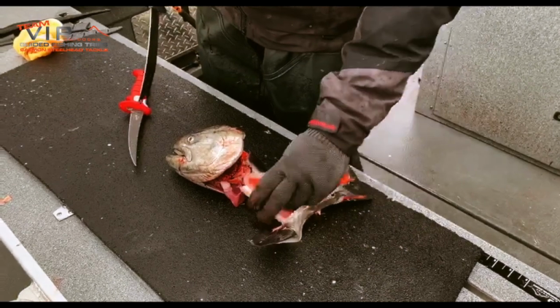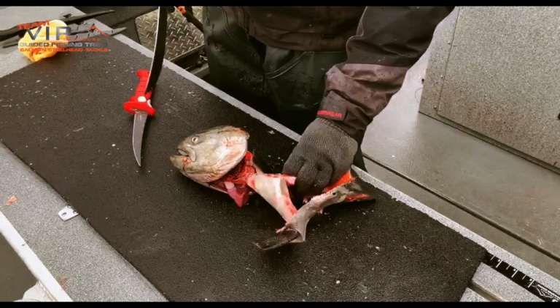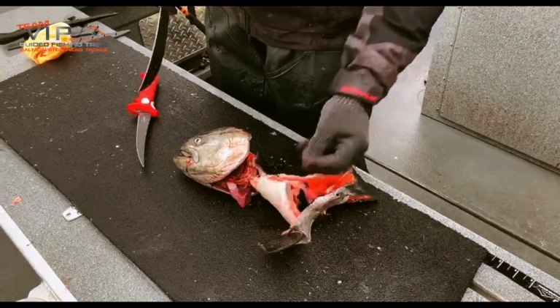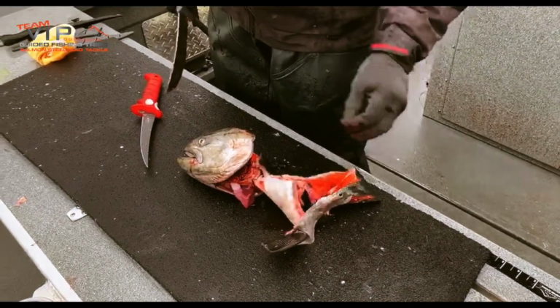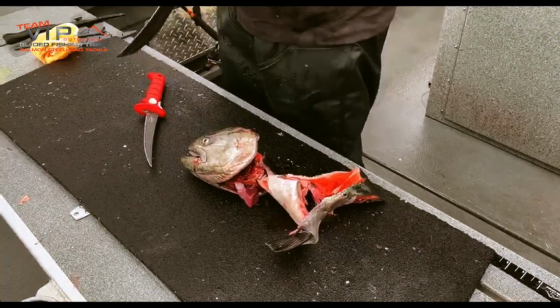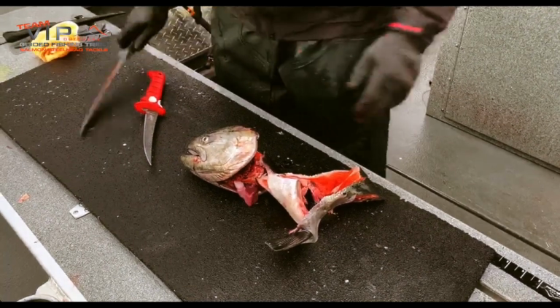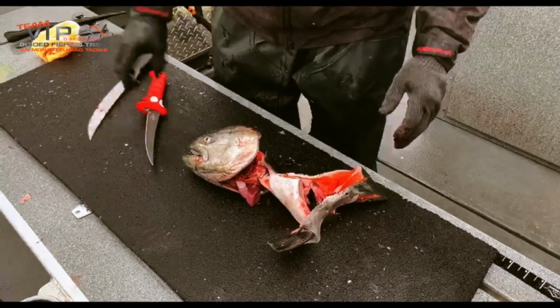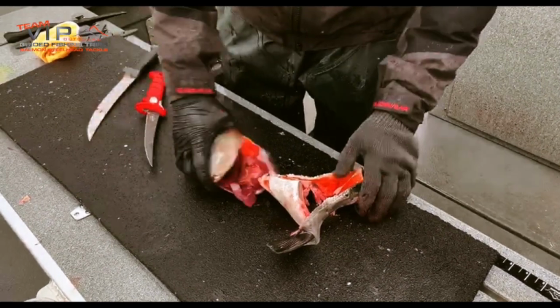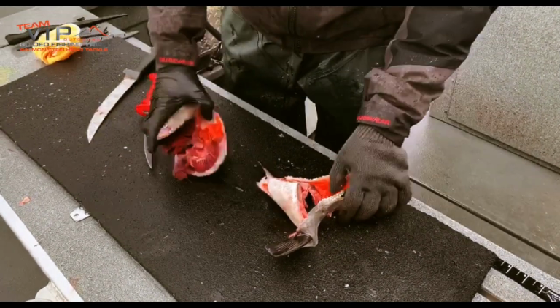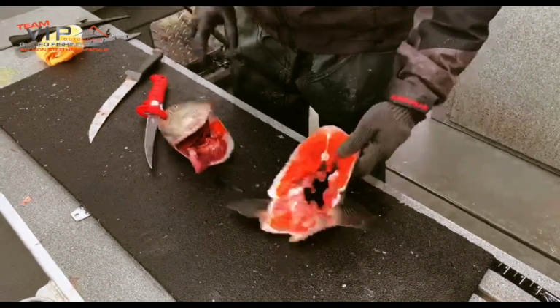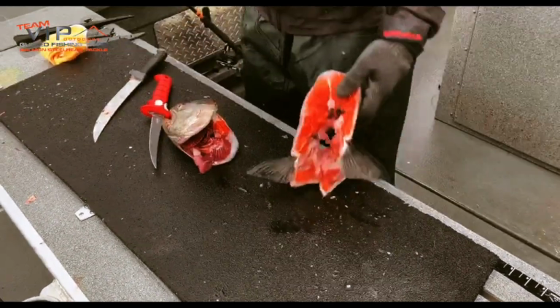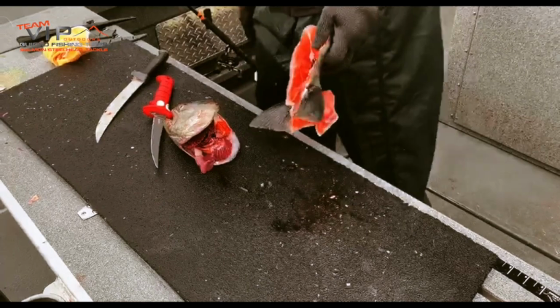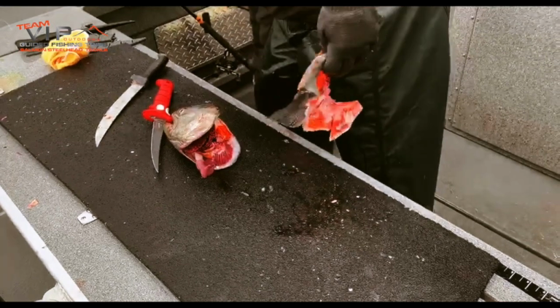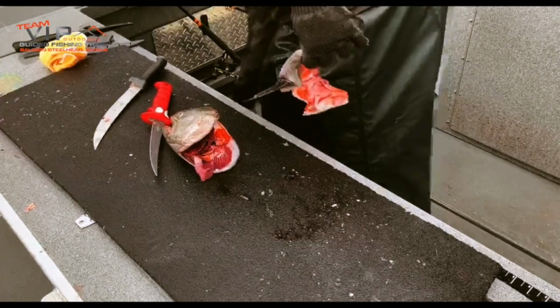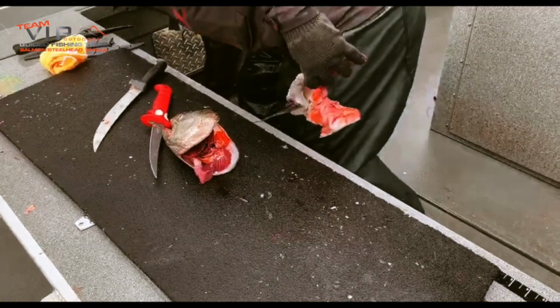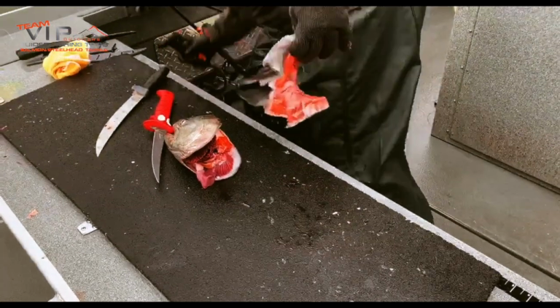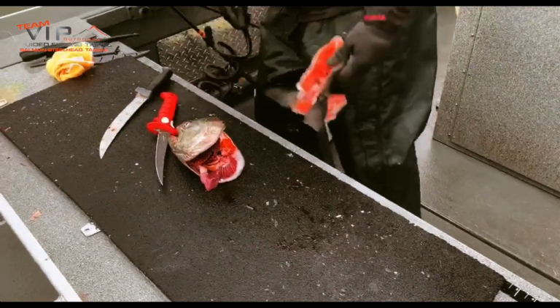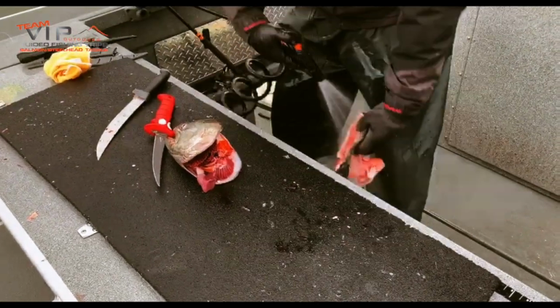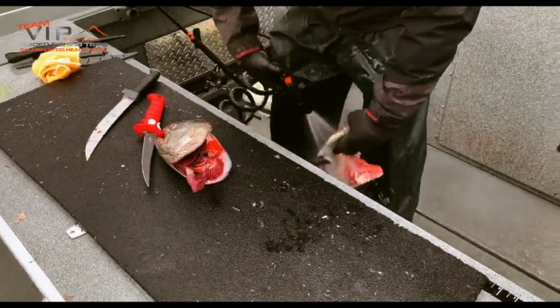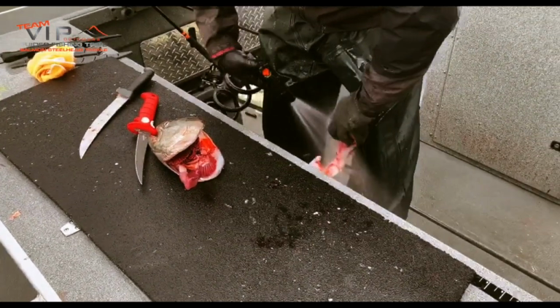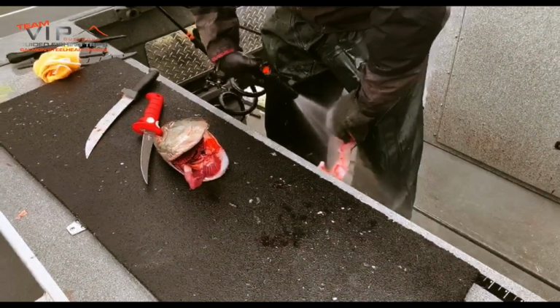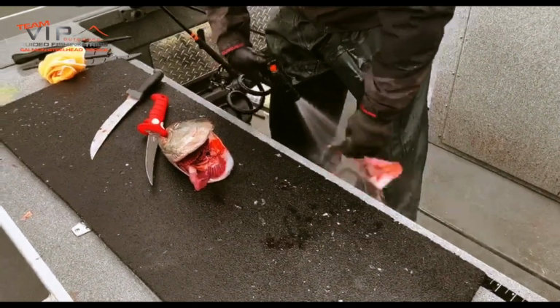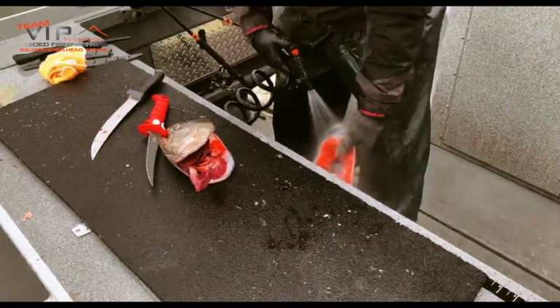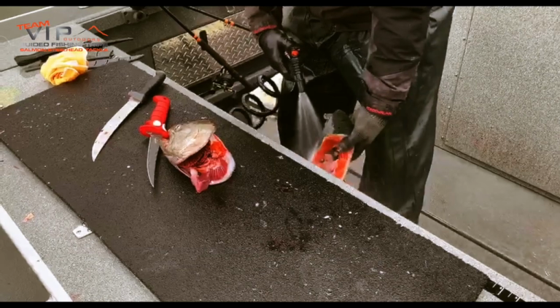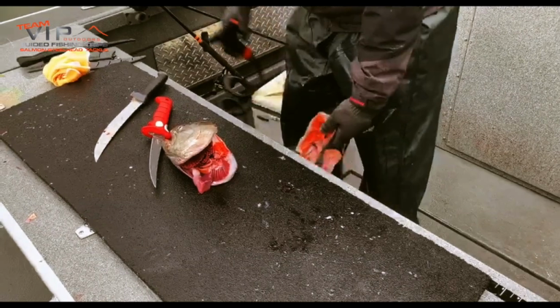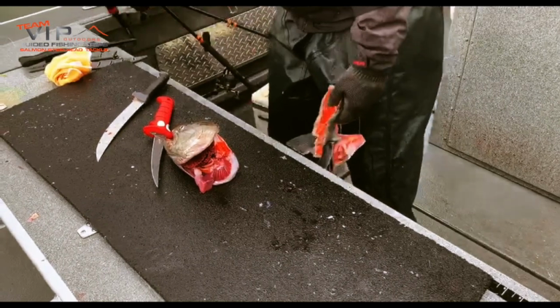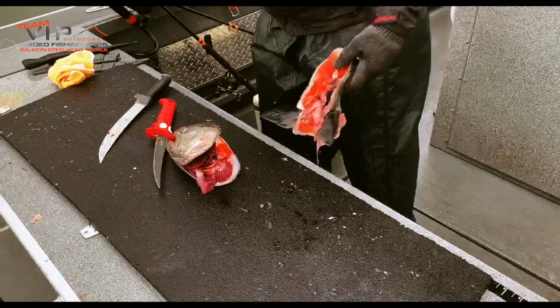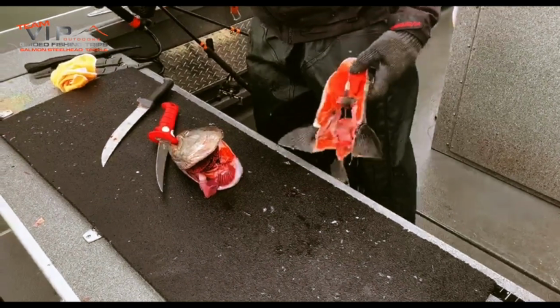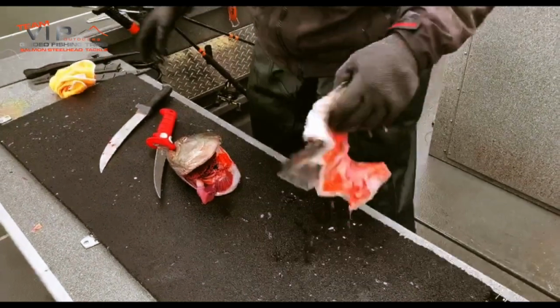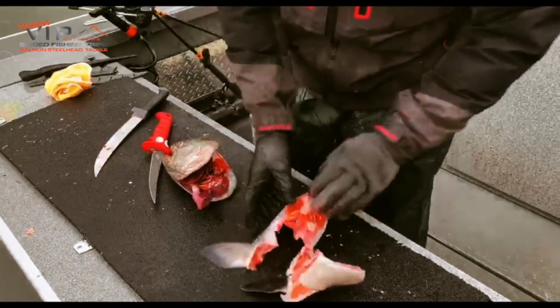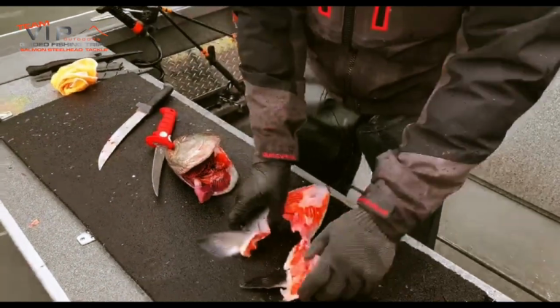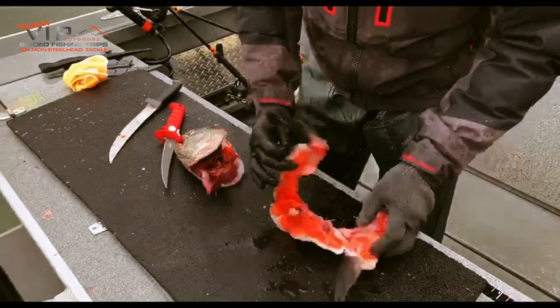It's a really nice, rich, fatty piece of meat. We'll rinse them off. So ultimately that's your collar.